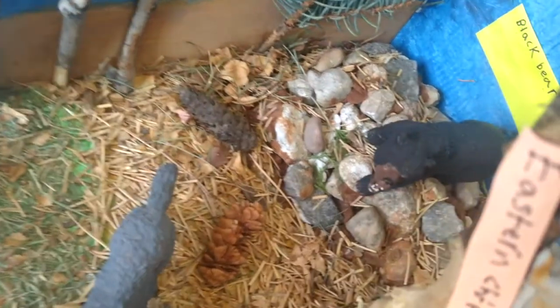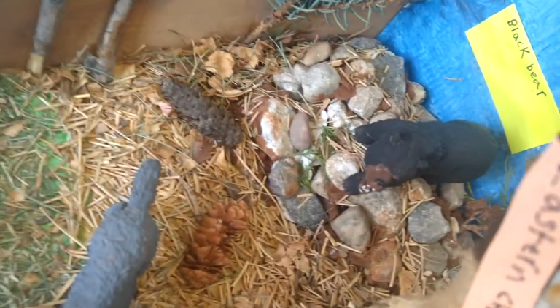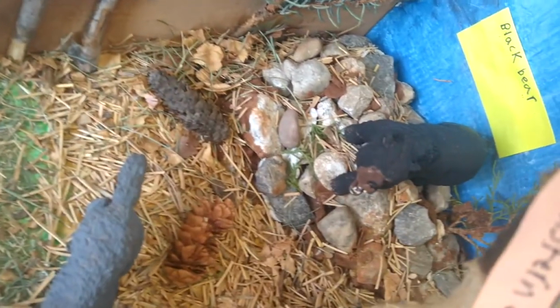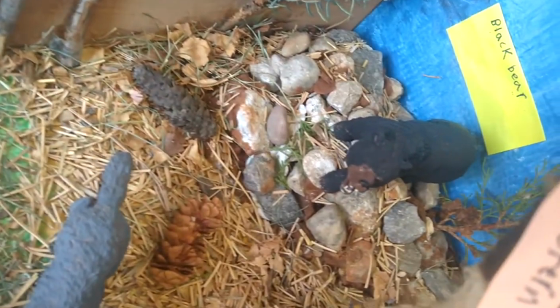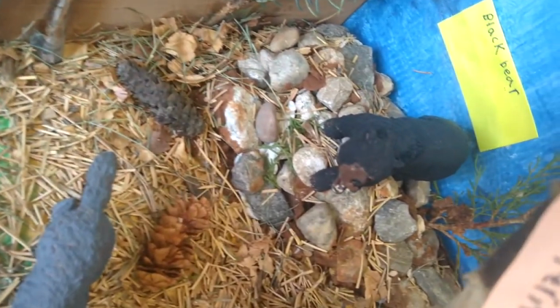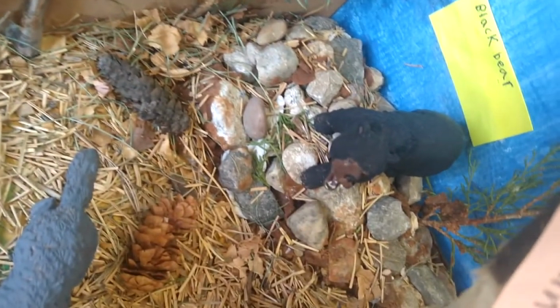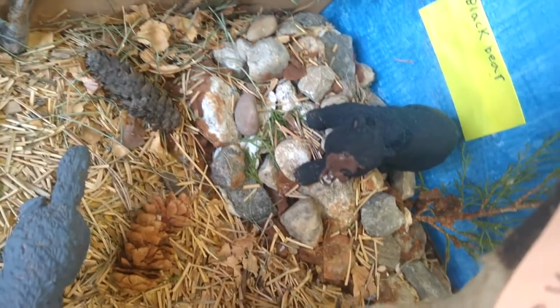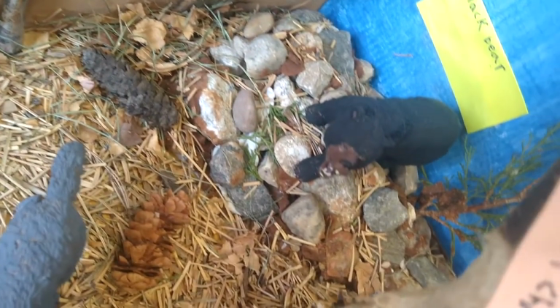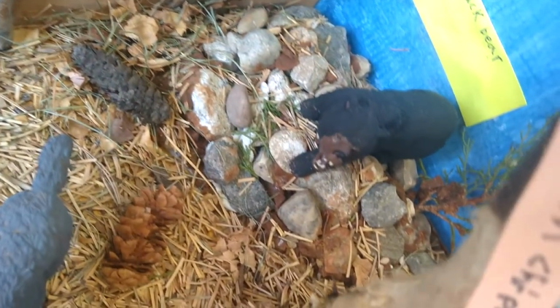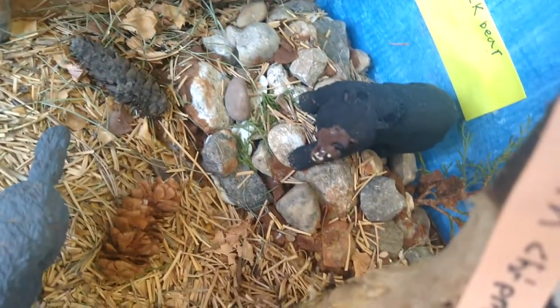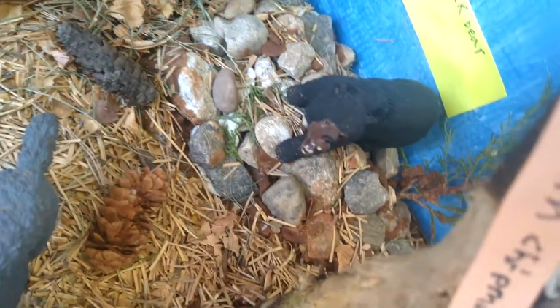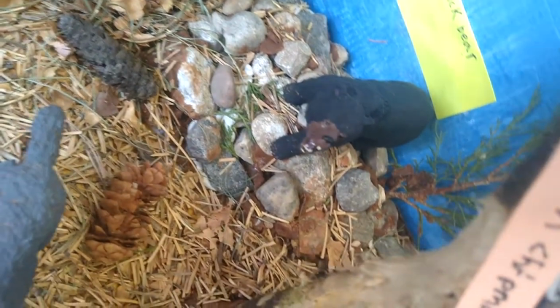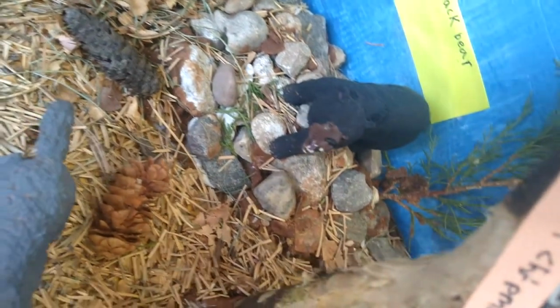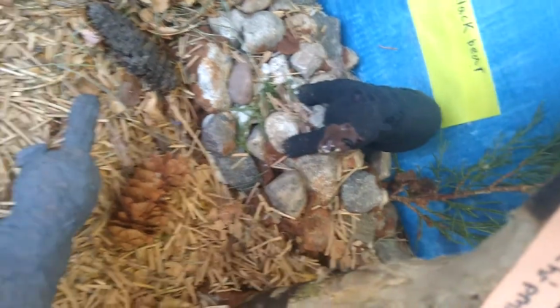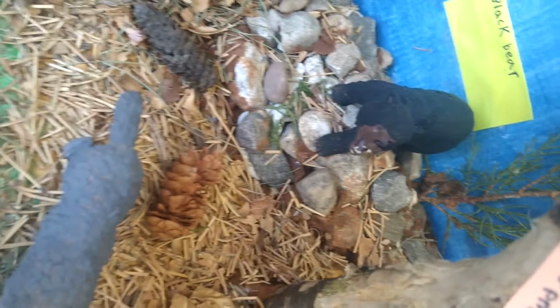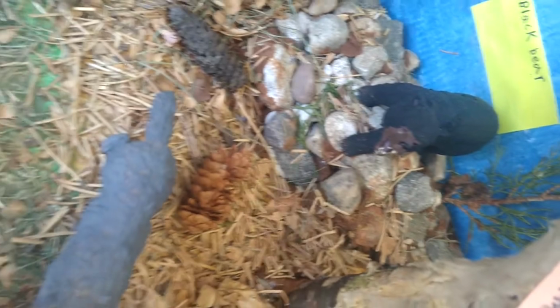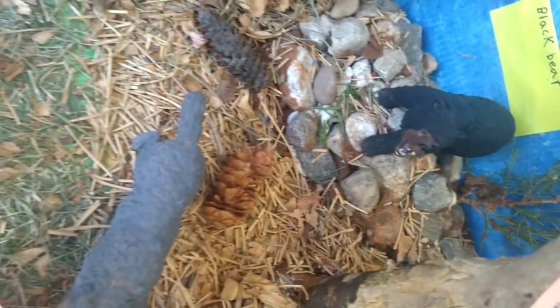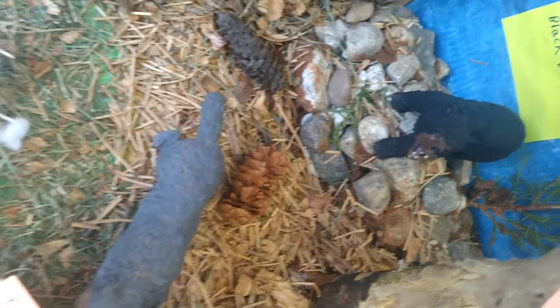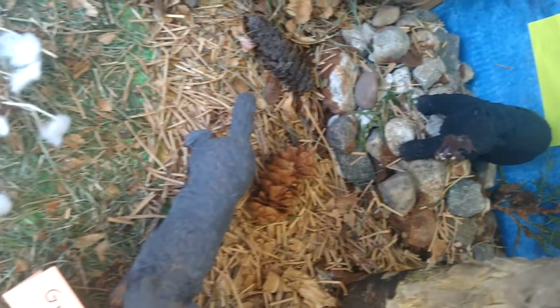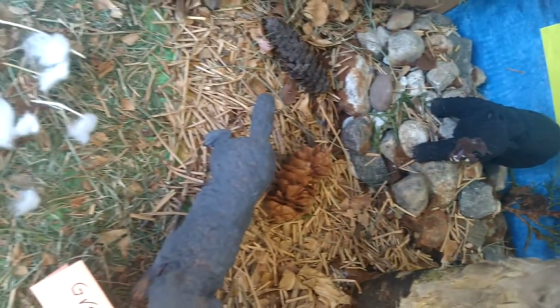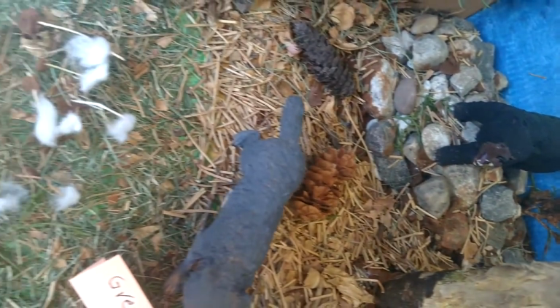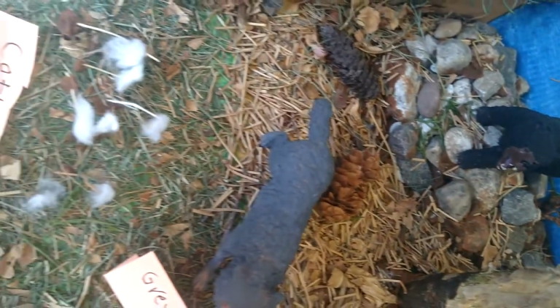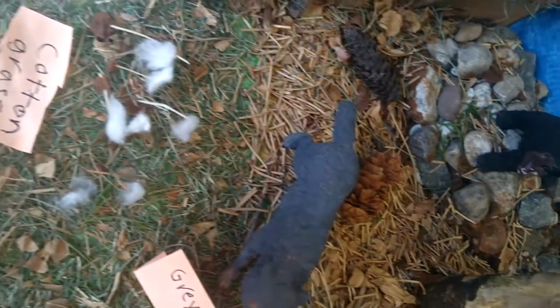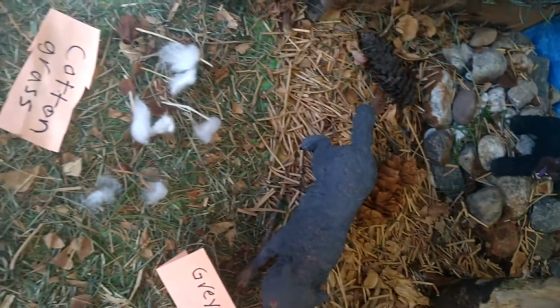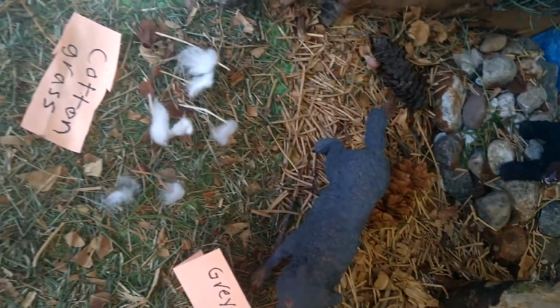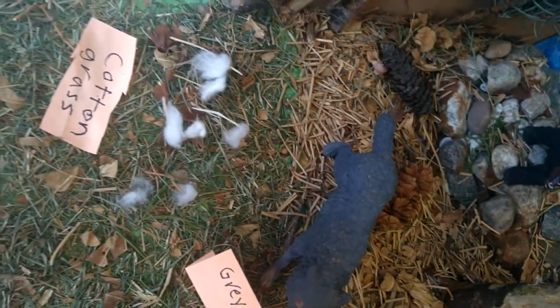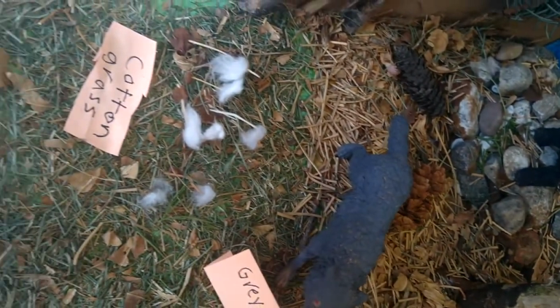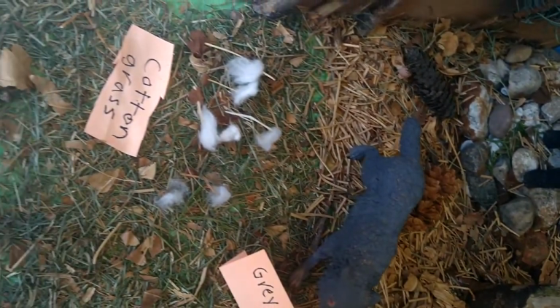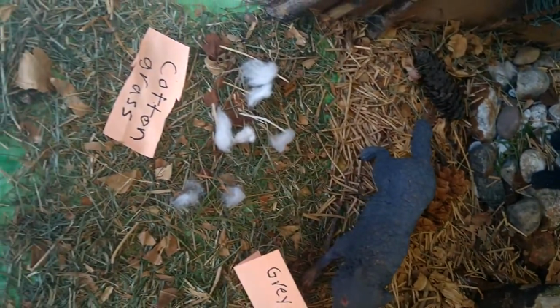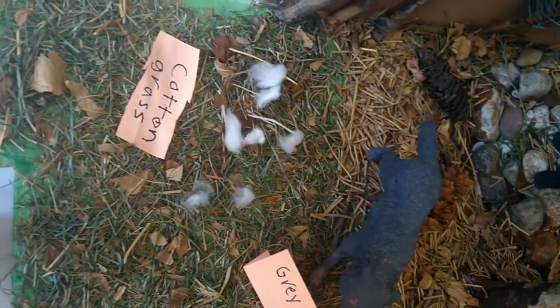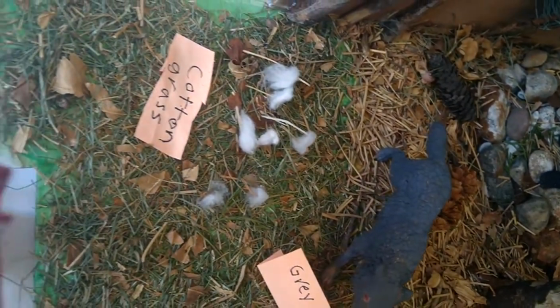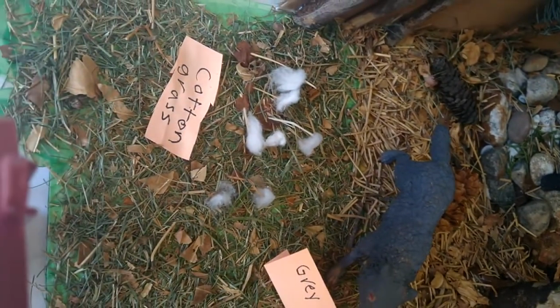I collected some dried grass, some dried leaves, and some cones from outside, and there is some cotton grass.